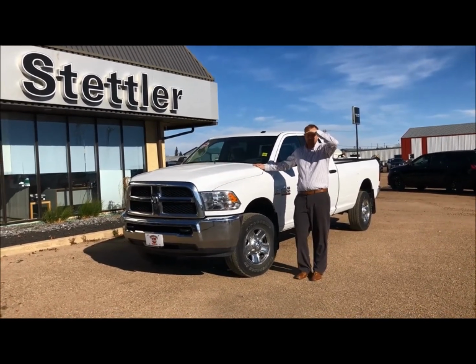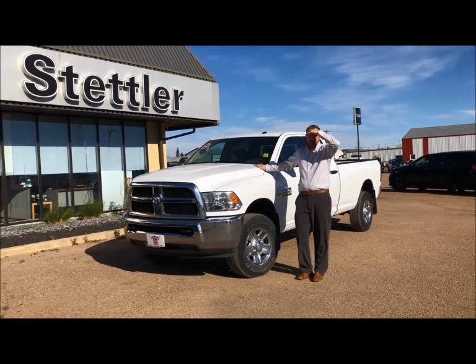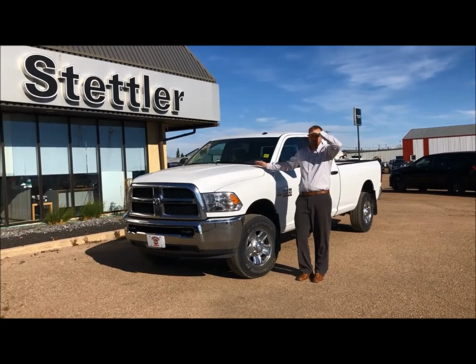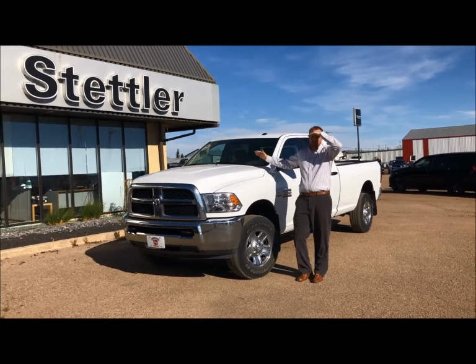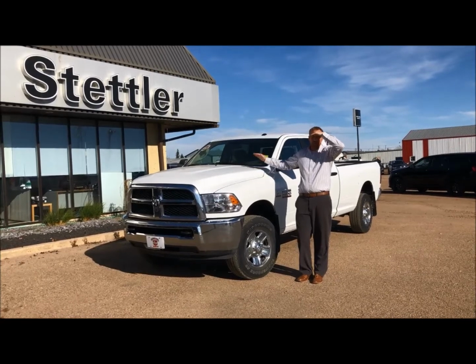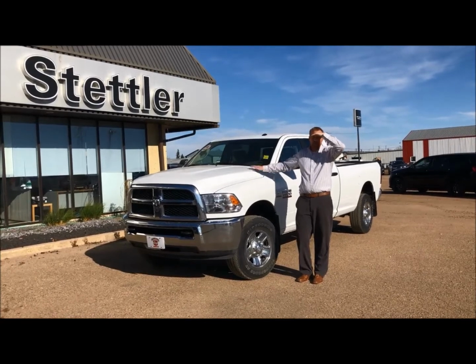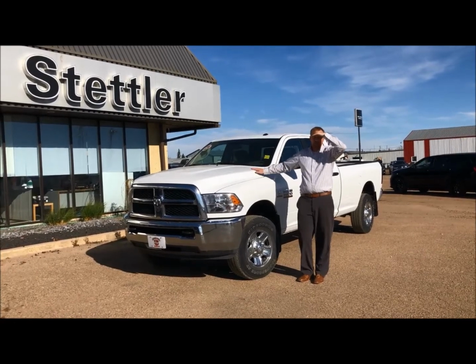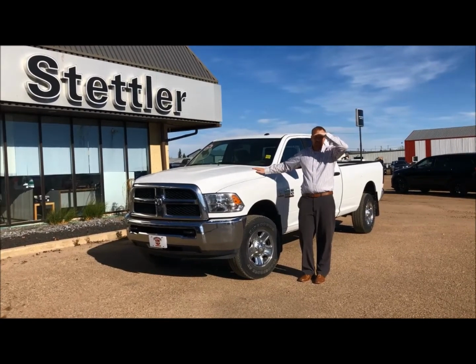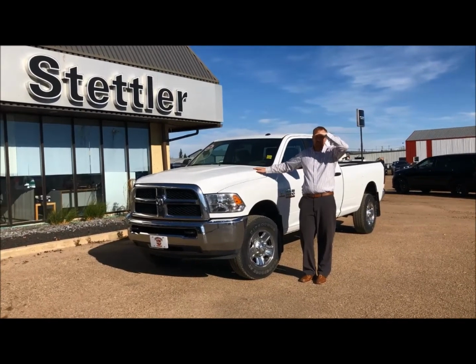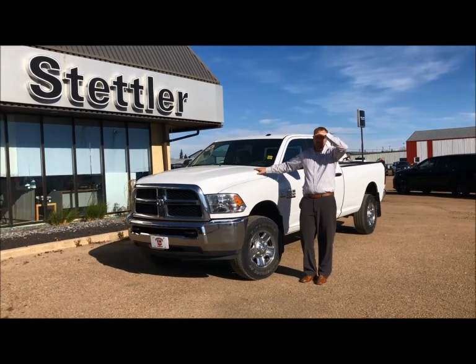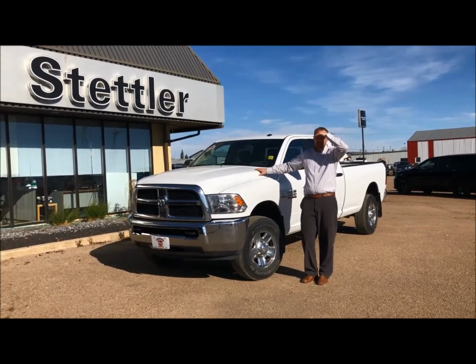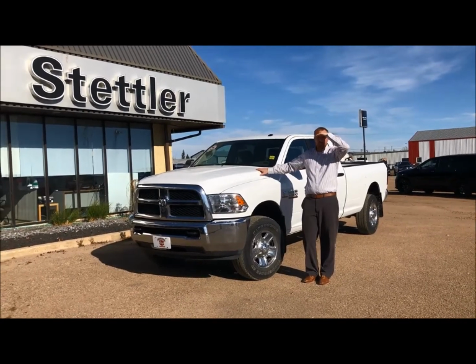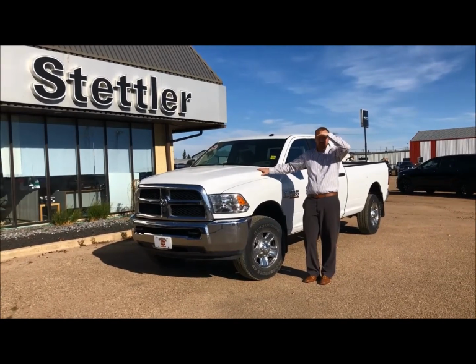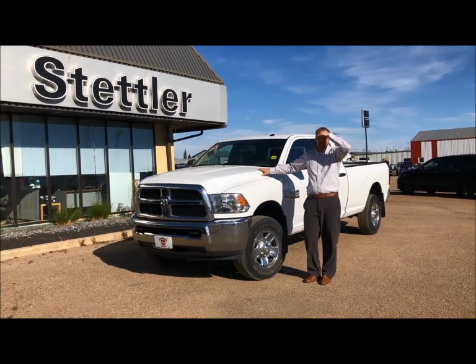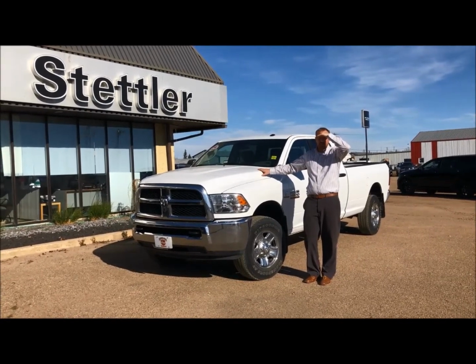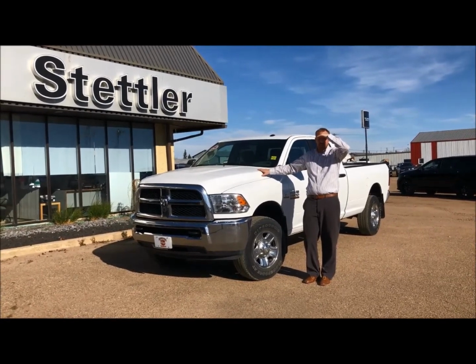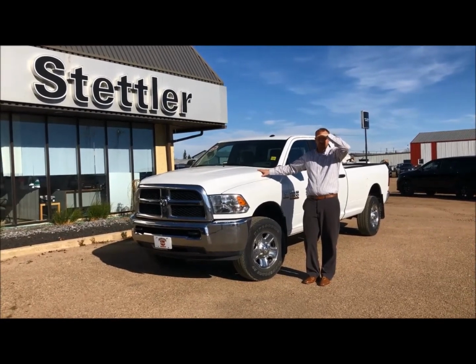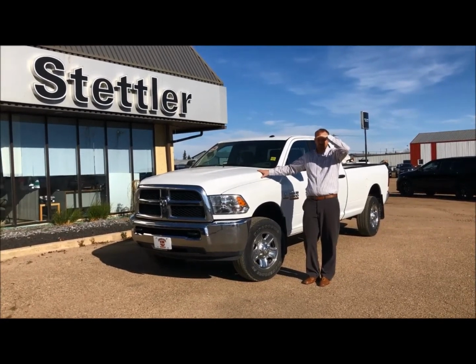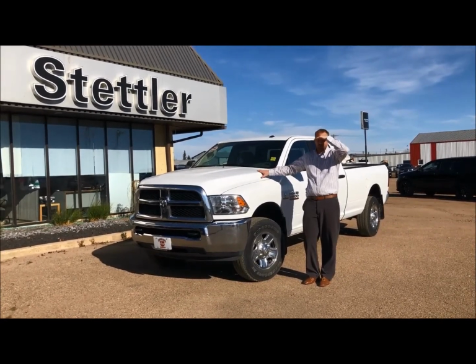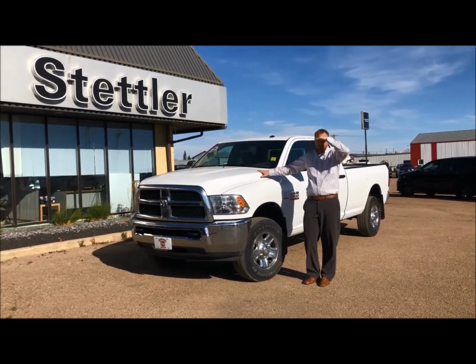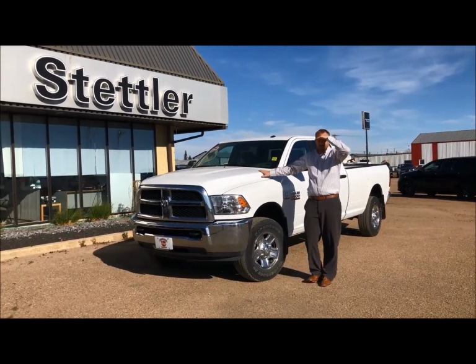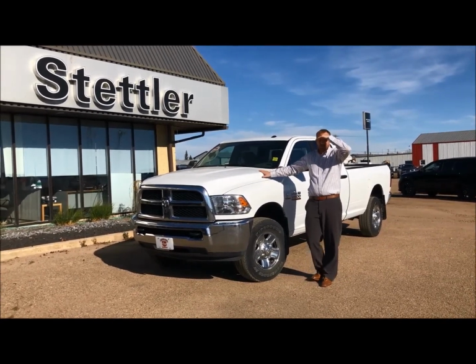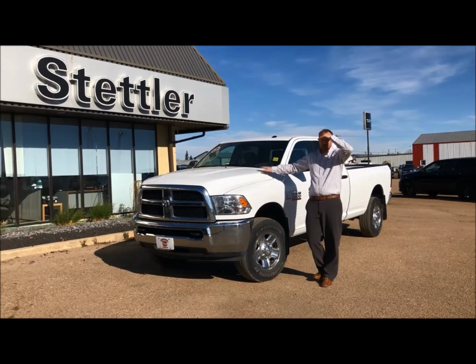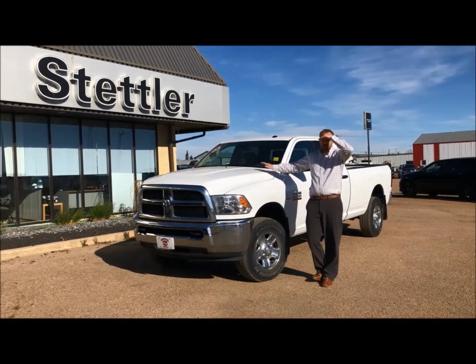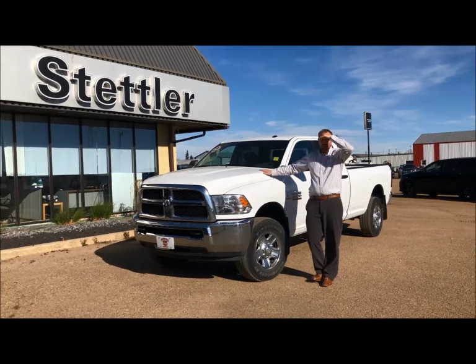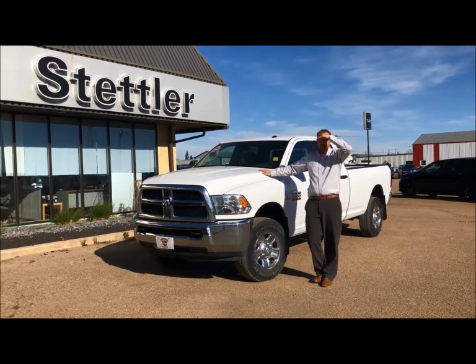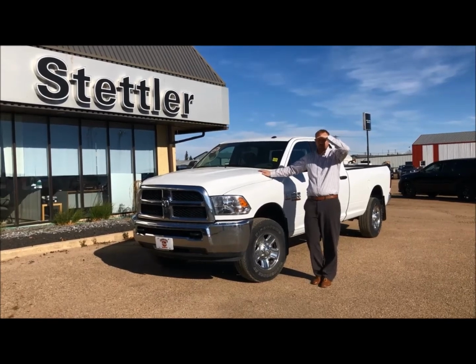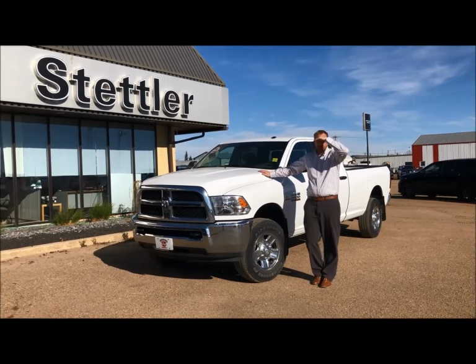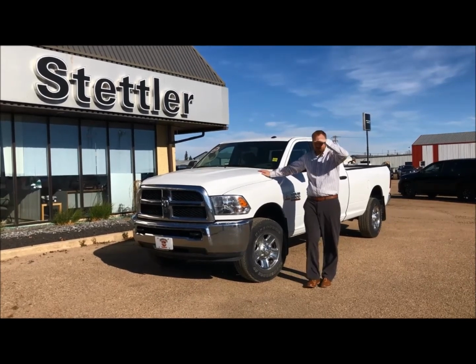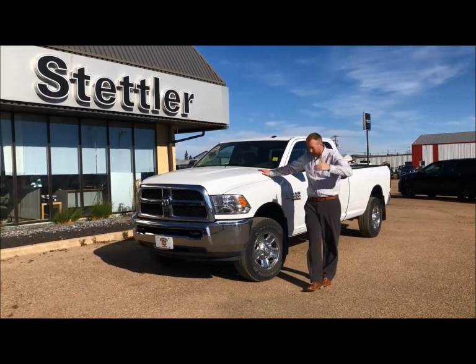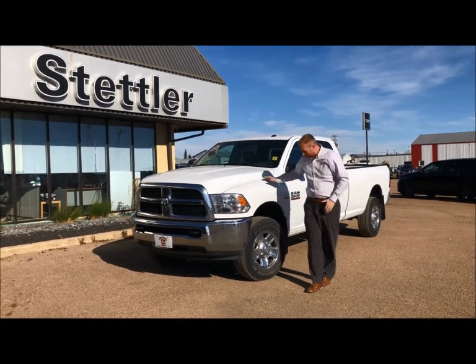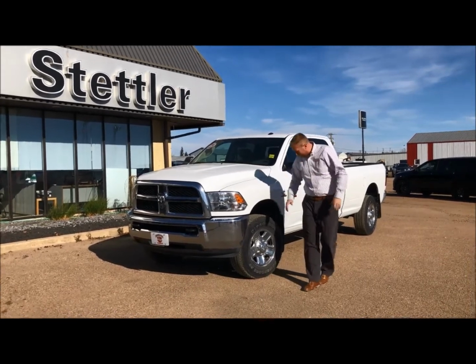It's beautiful out here — it feels like July but we're in October. Today we're going to go through this truck and go through it with you.